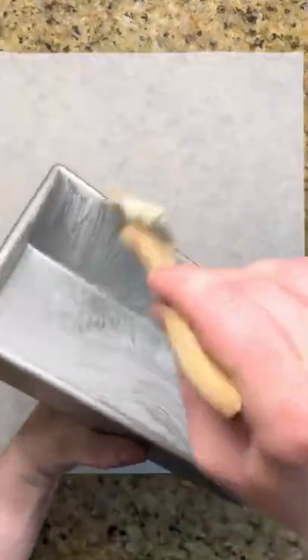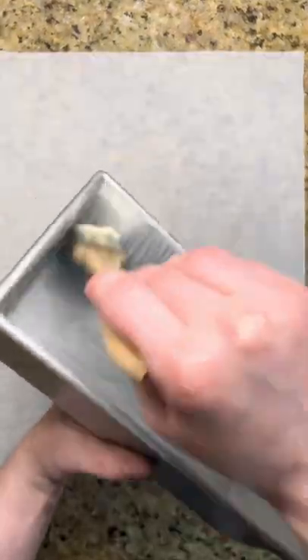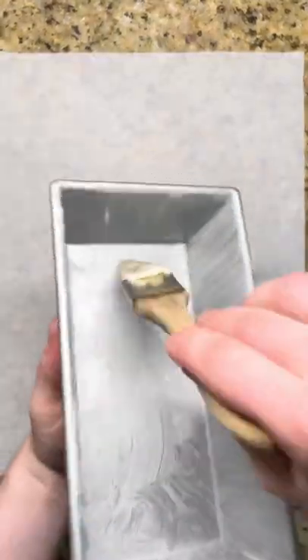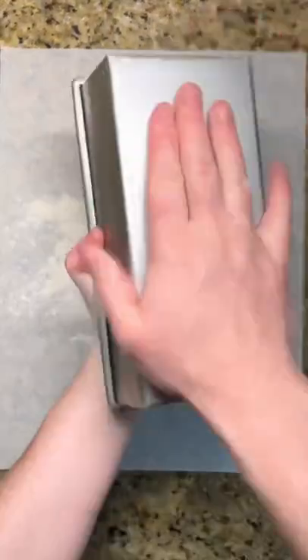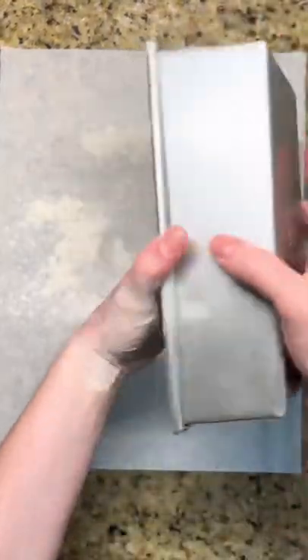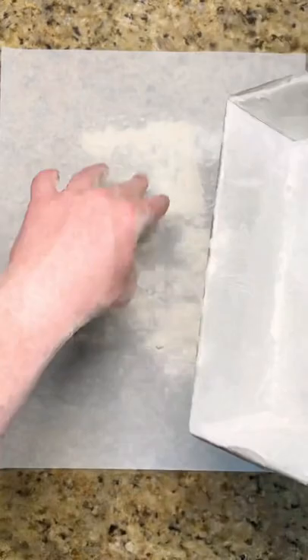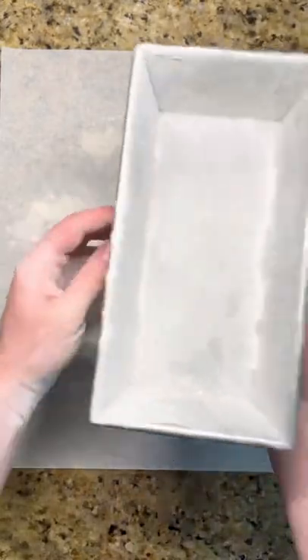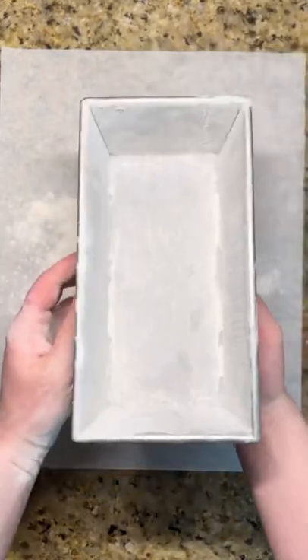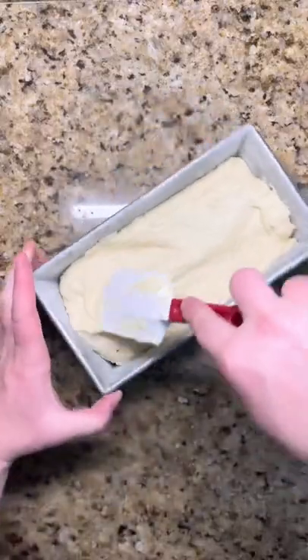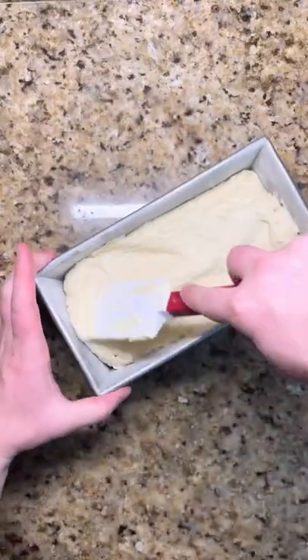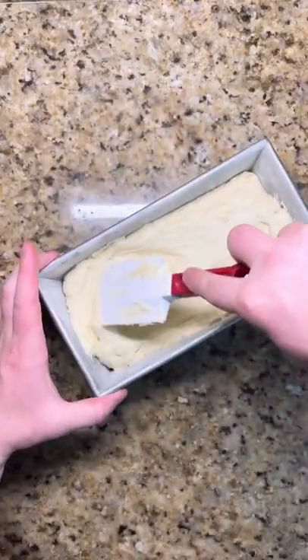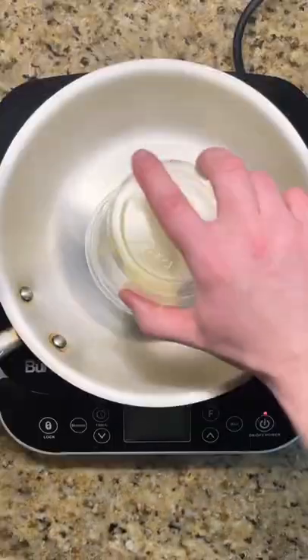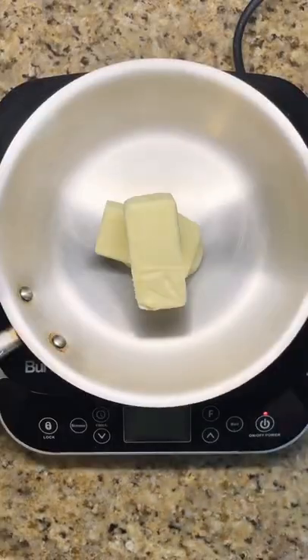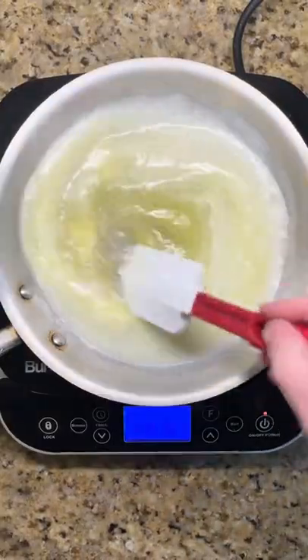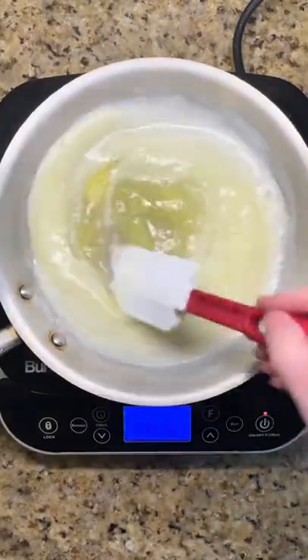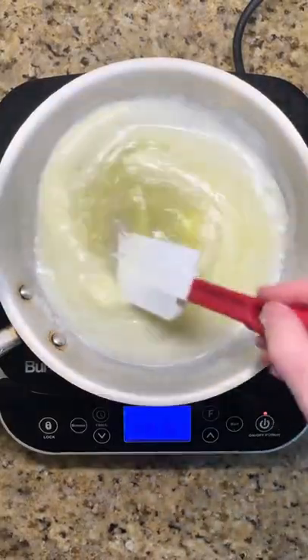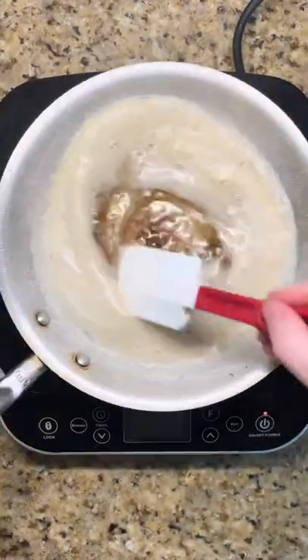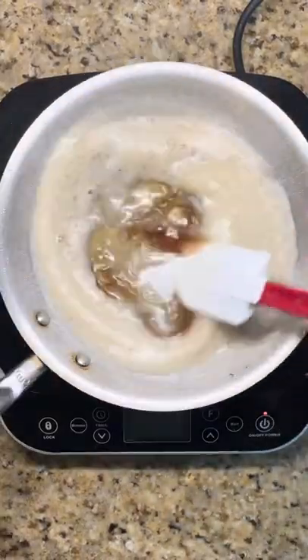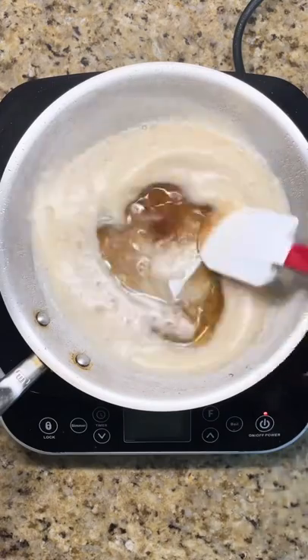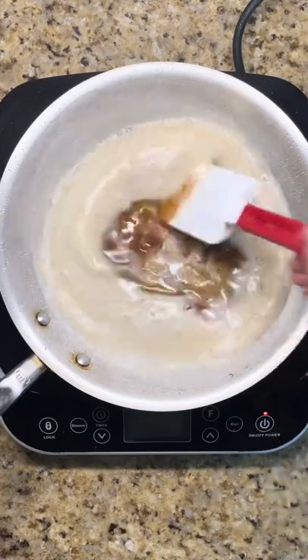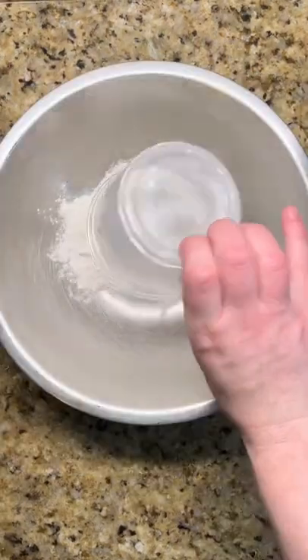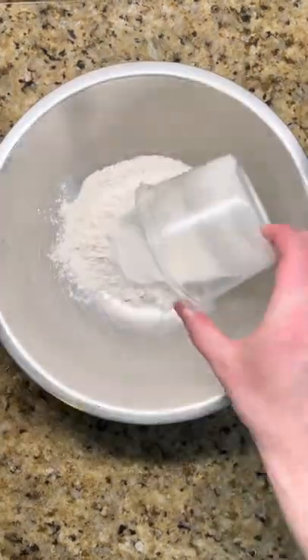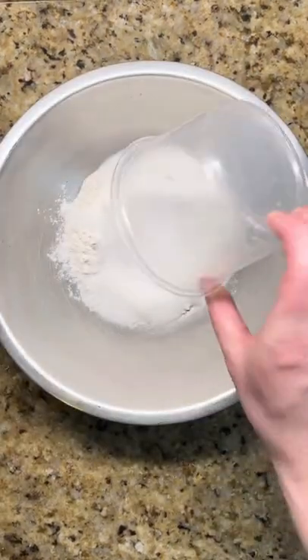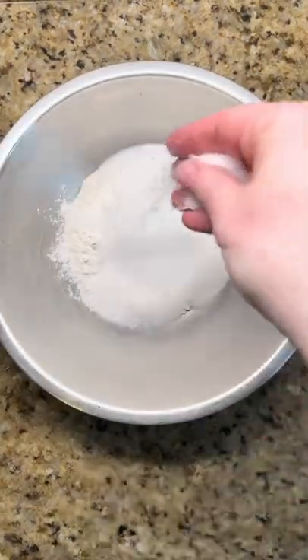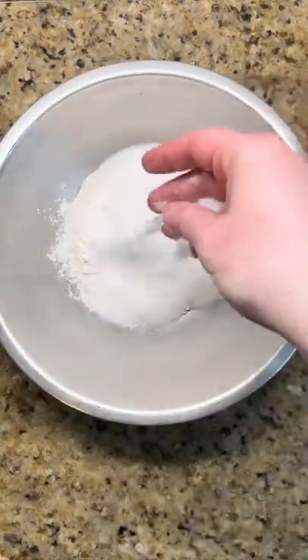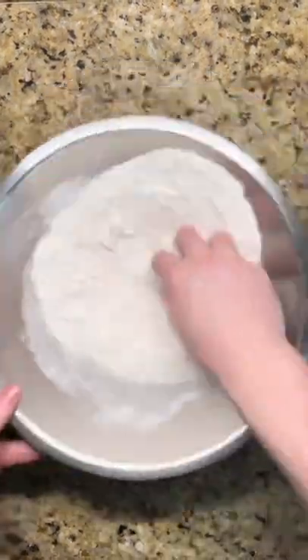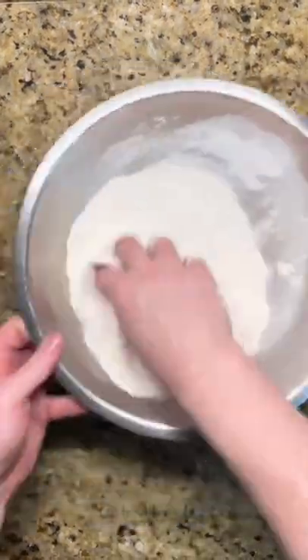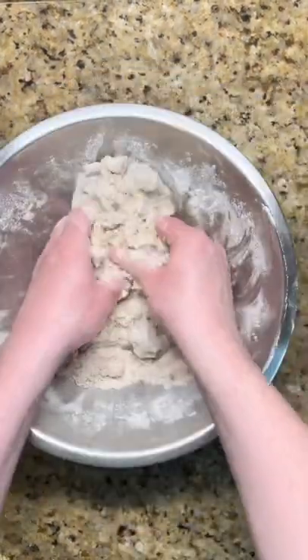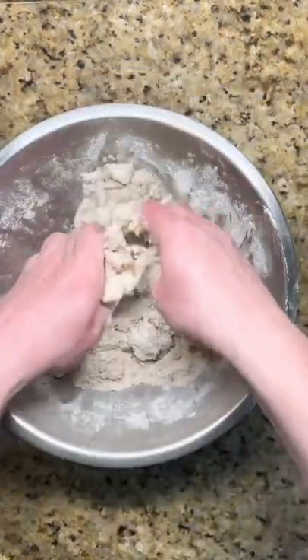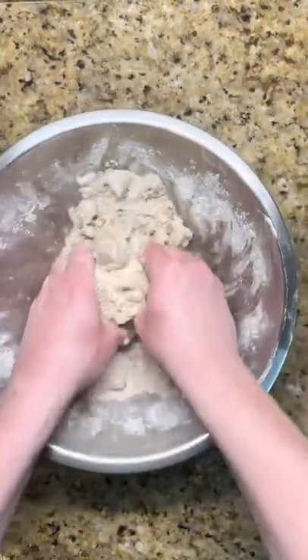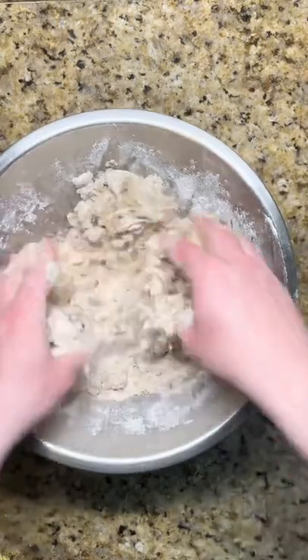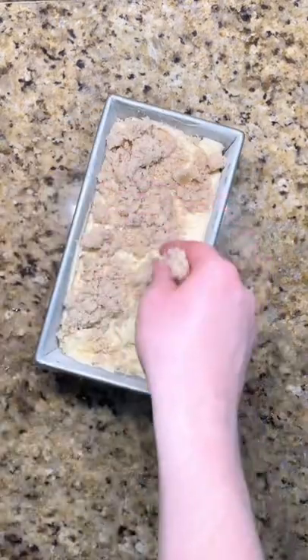Butter and flour a loaf pan and fill with the cake batter. For the crumb, start by browning butter over medium heat and letting it cool until solid. Mix together with sugar, flour, and salt until crumbly. Sprinkle your desired amount on top of the cake and bake.